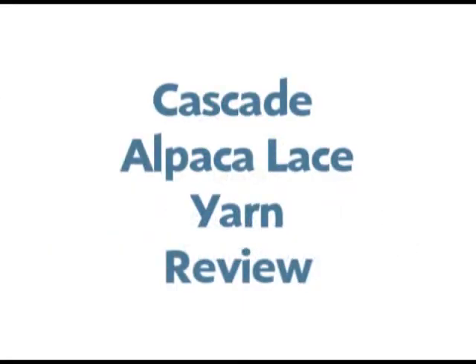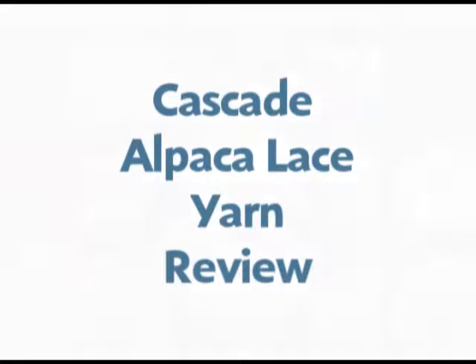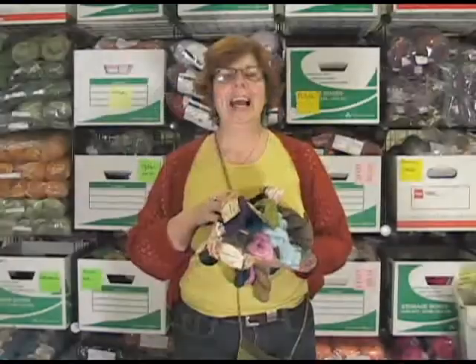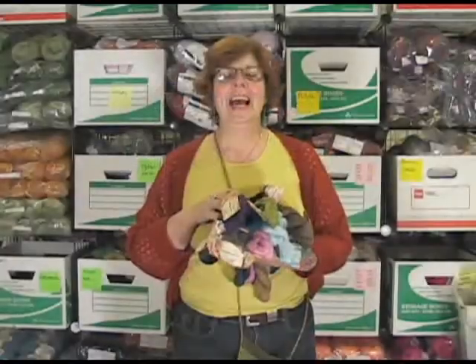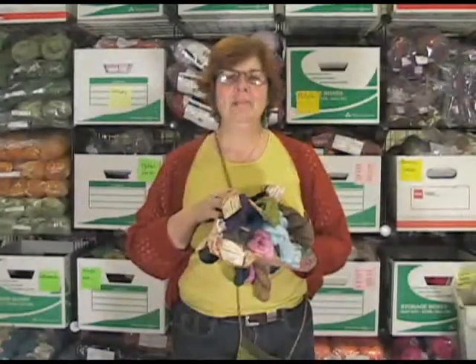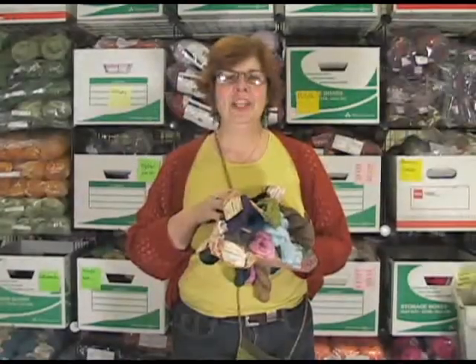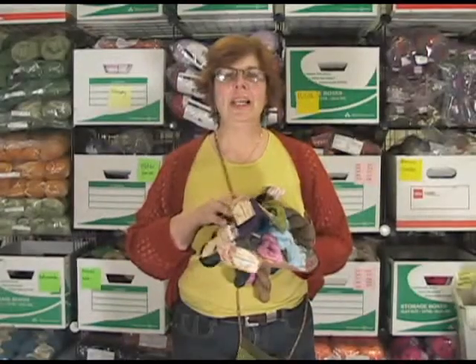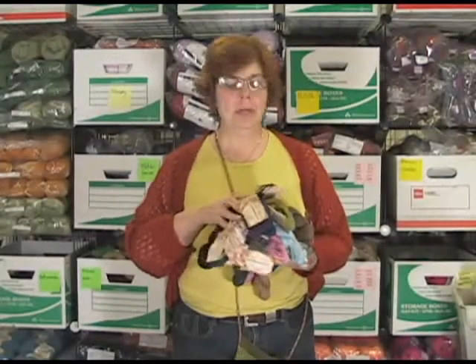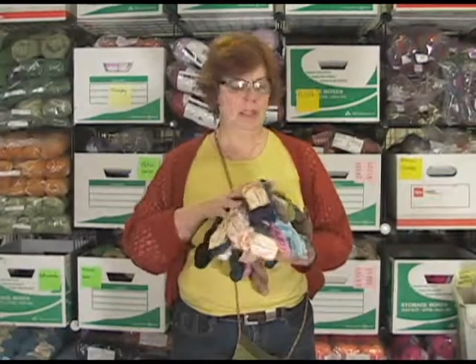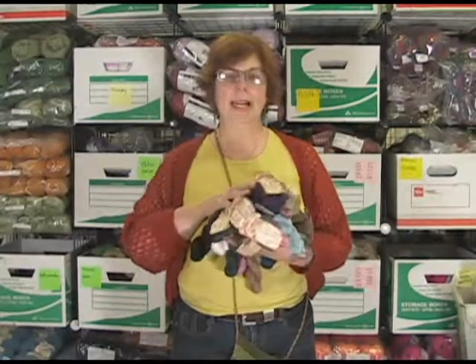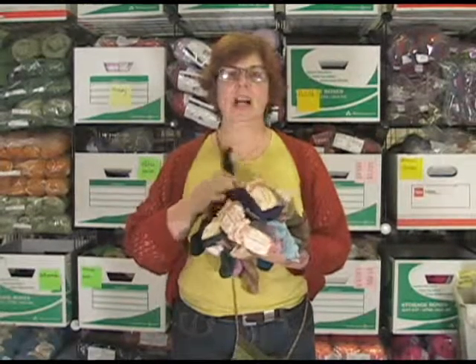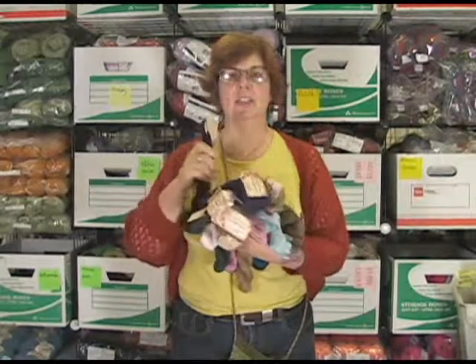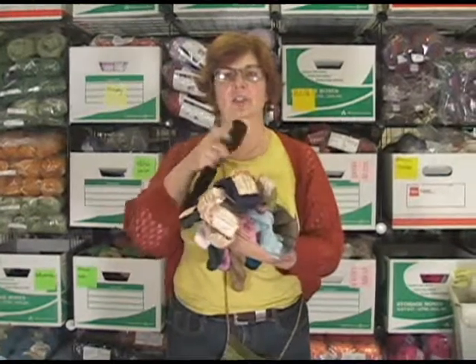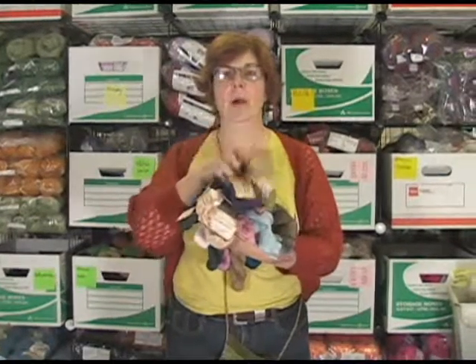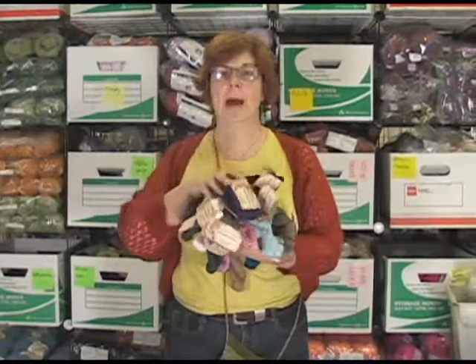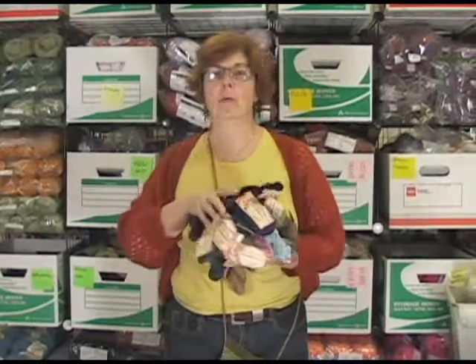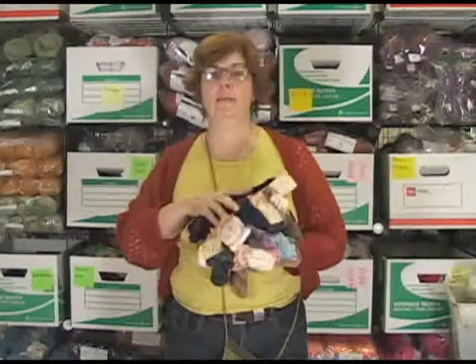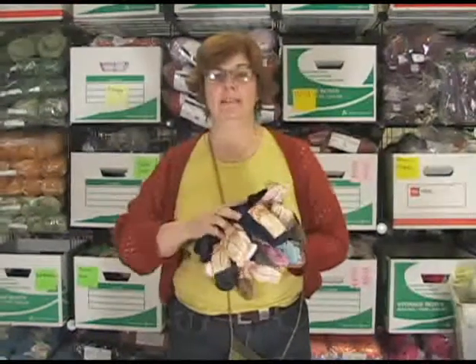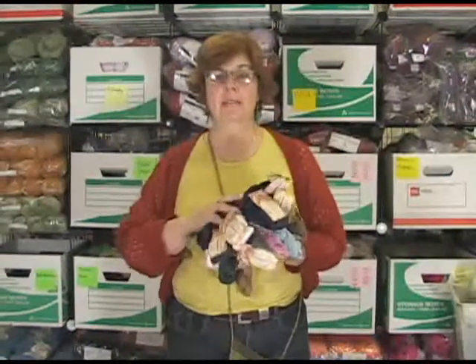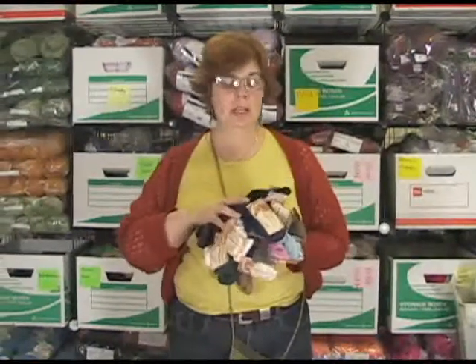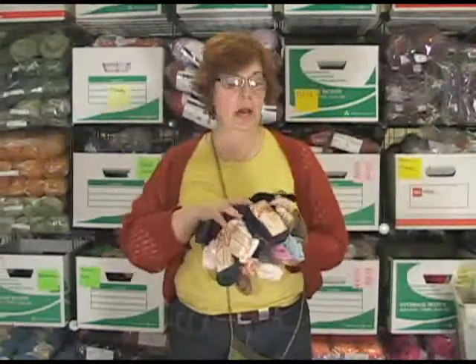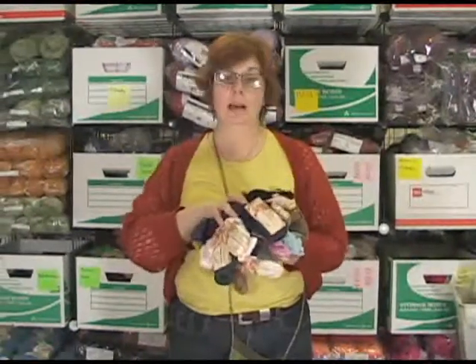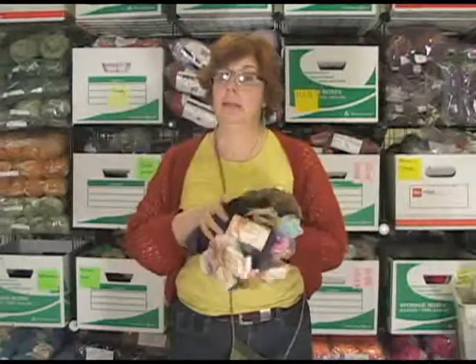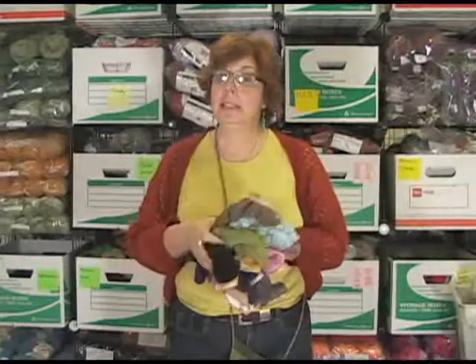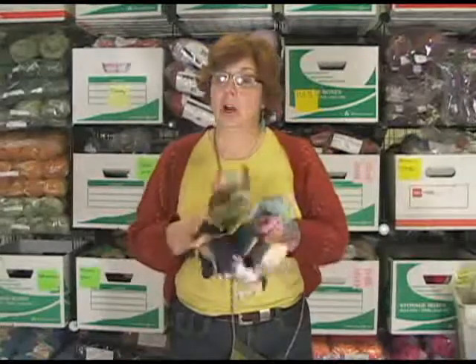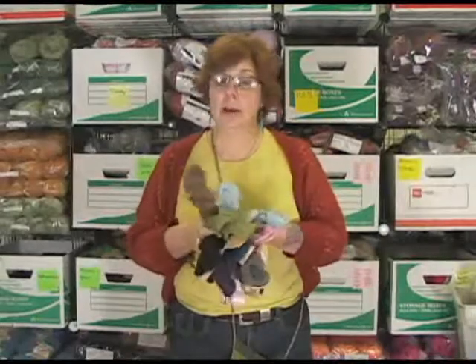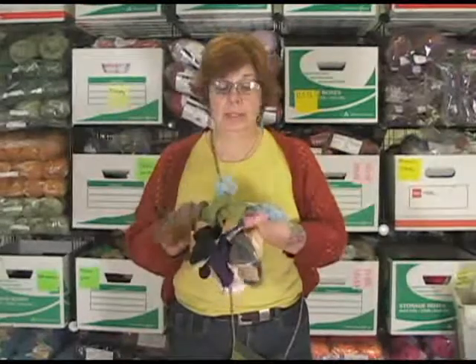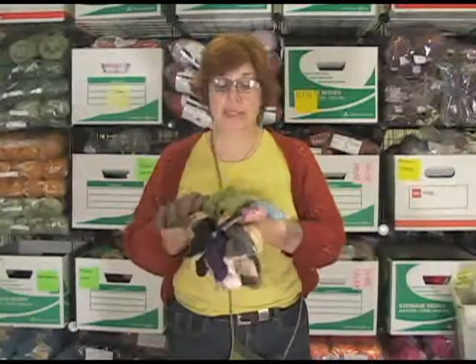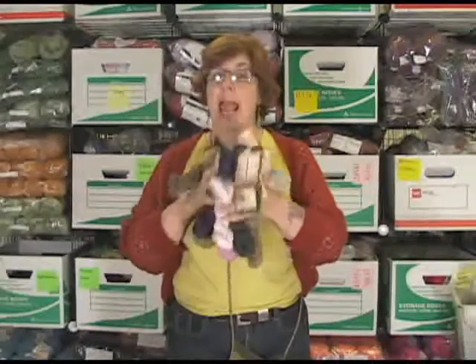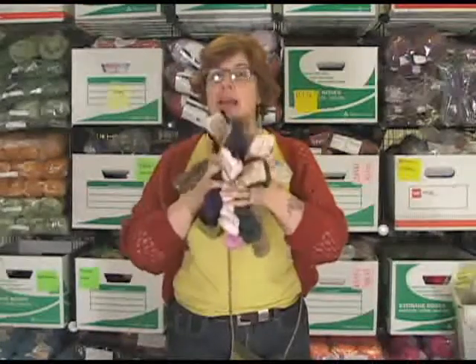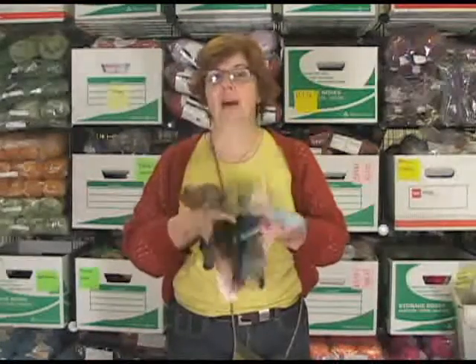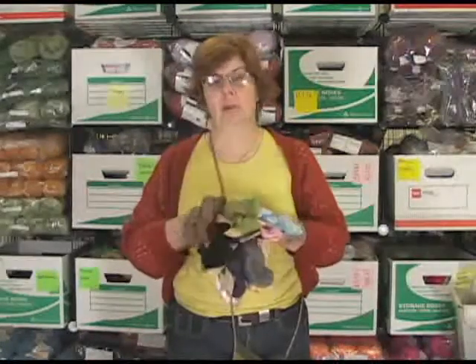Hi, I'm Jeannie and I'm here today talking to you about one of my favorite yarn companies and fibers.